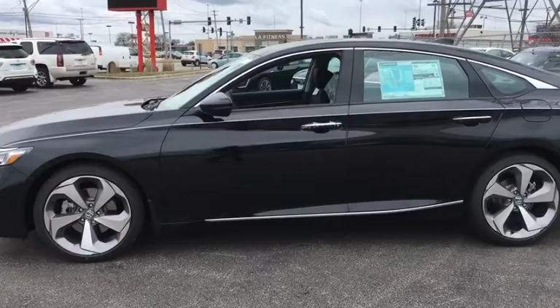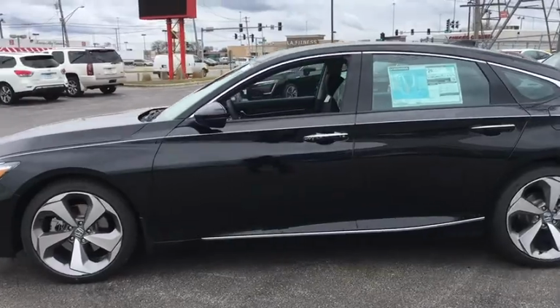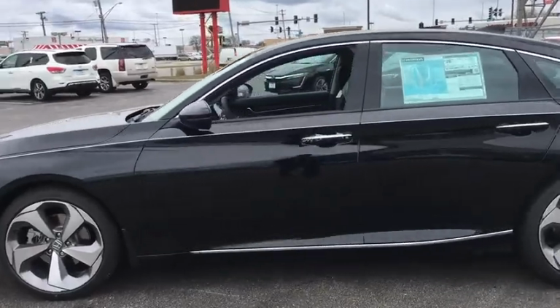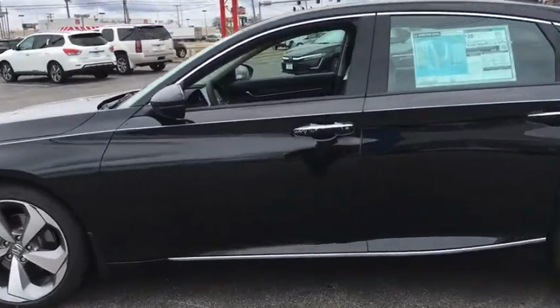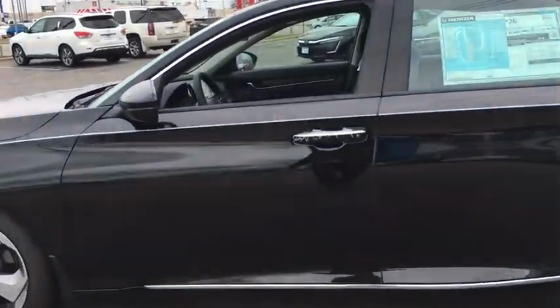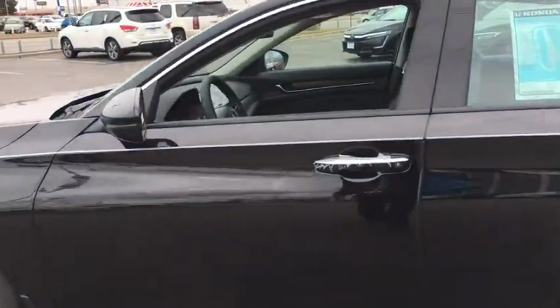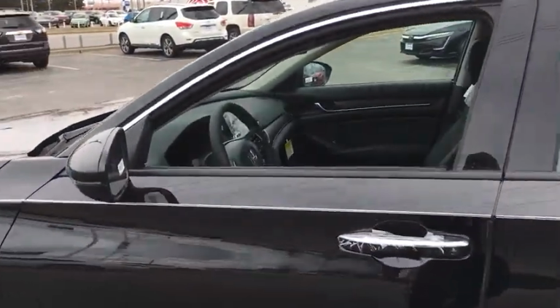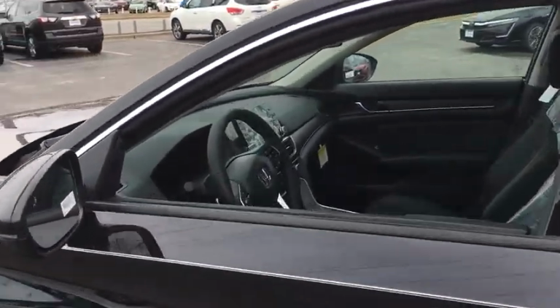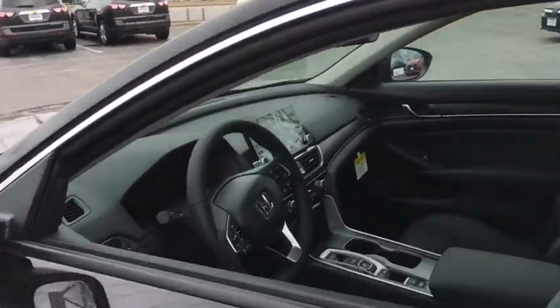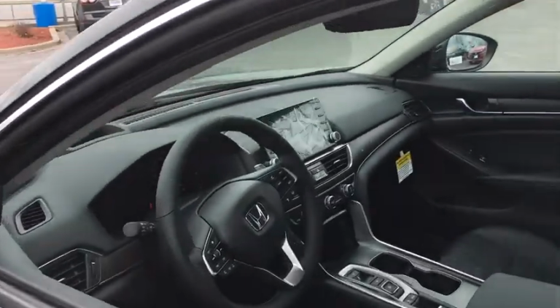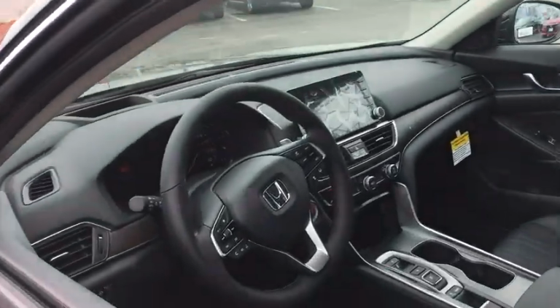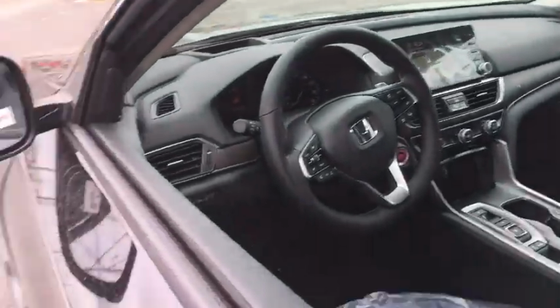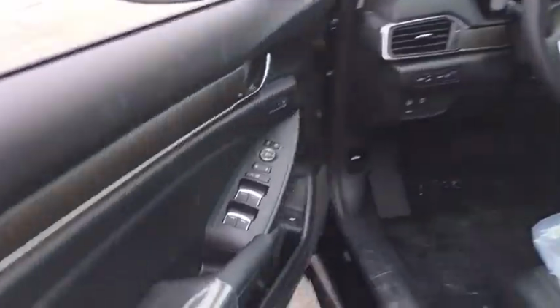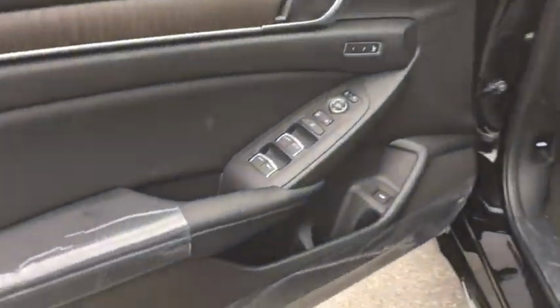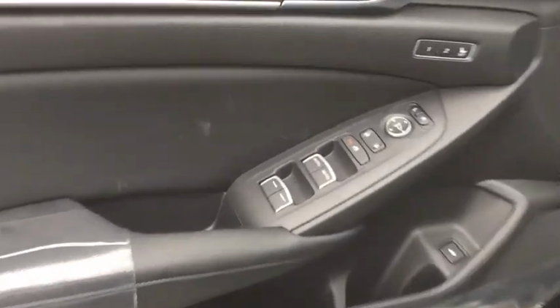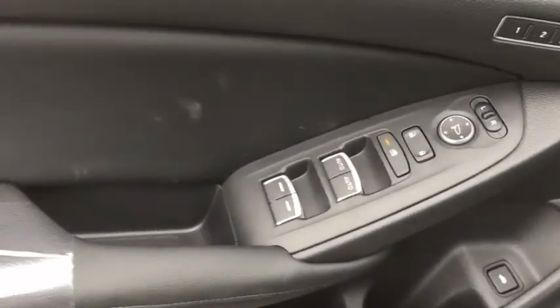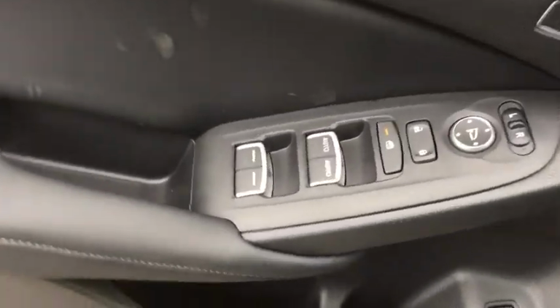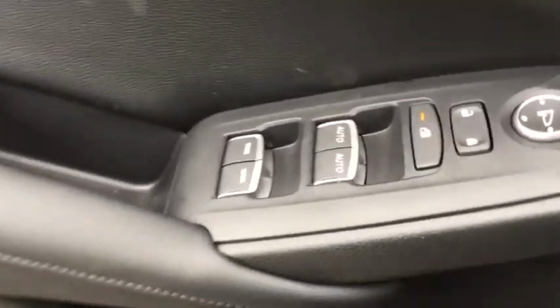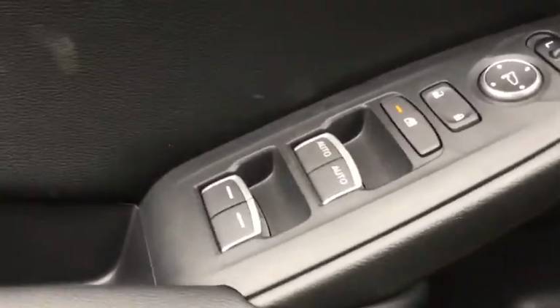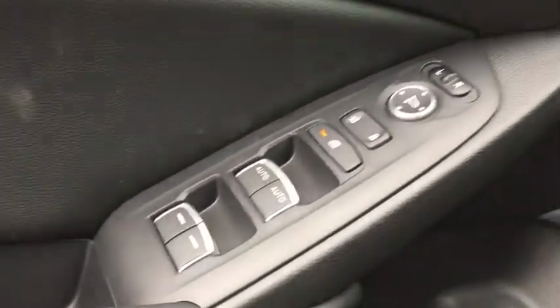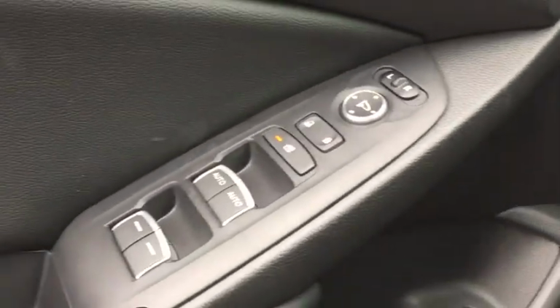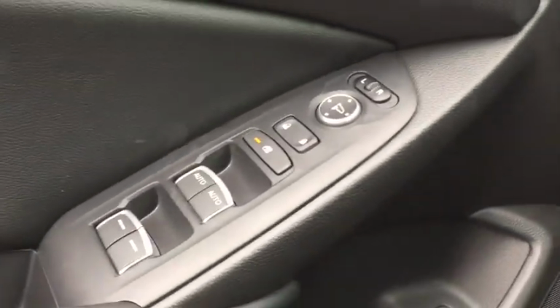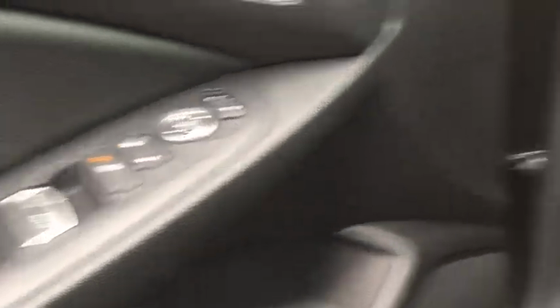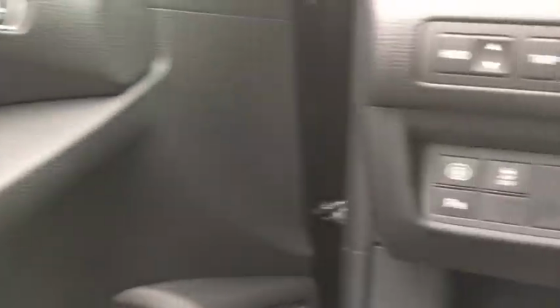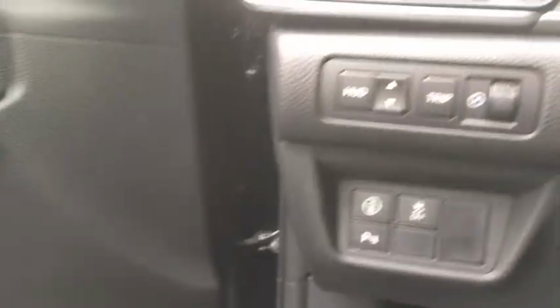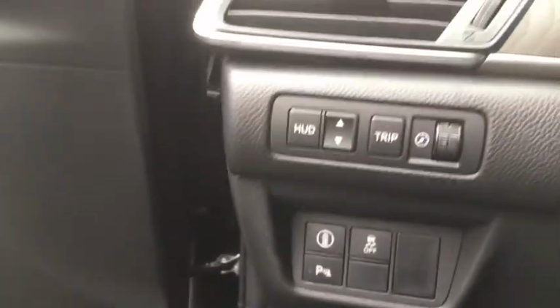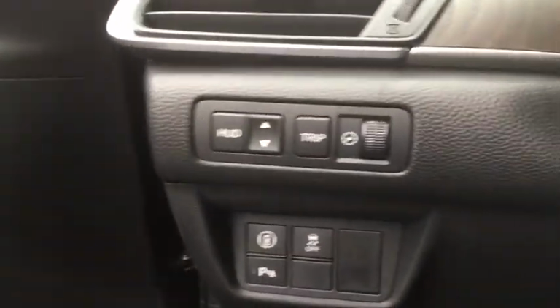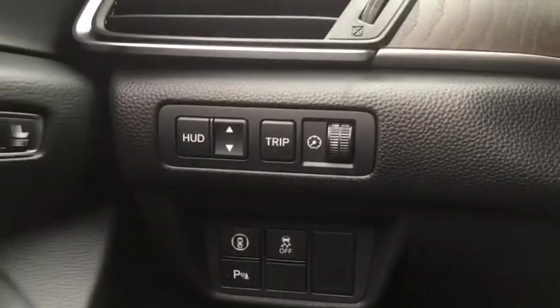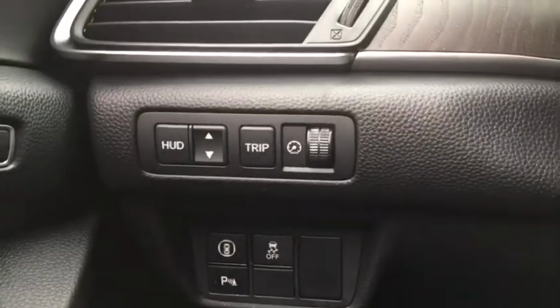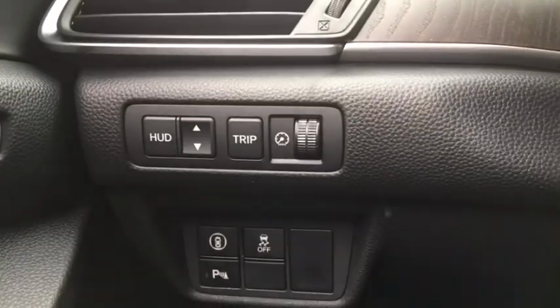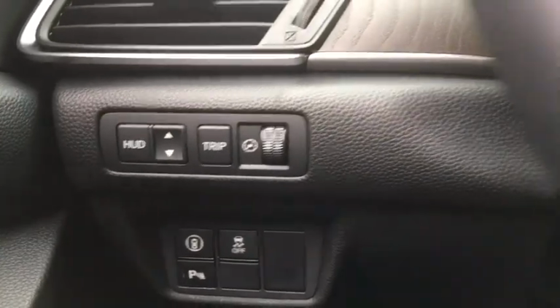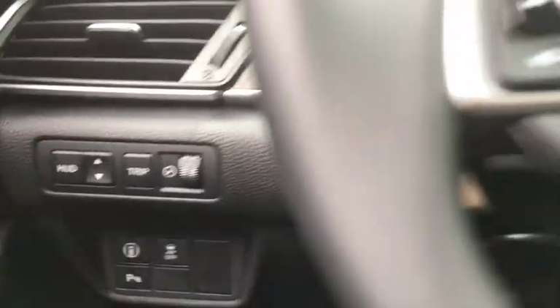Traction control, navigation system, power passenger seat, dual airbags, leather wrapped steering wheel, power steering, alloy wheels, four-wheel disc brakes, active suspension system, compass, fog light.